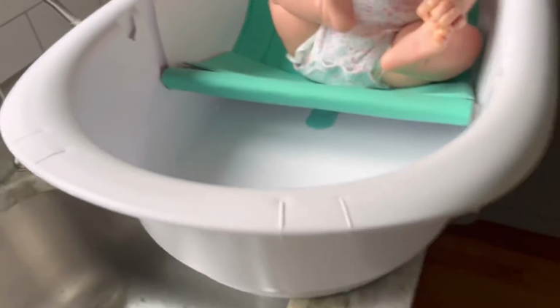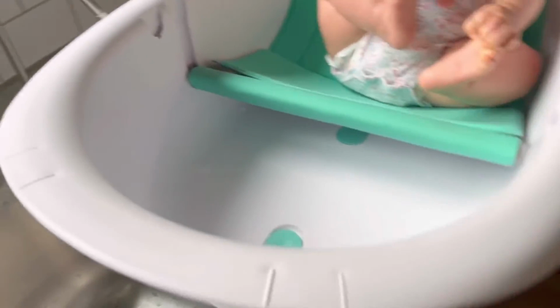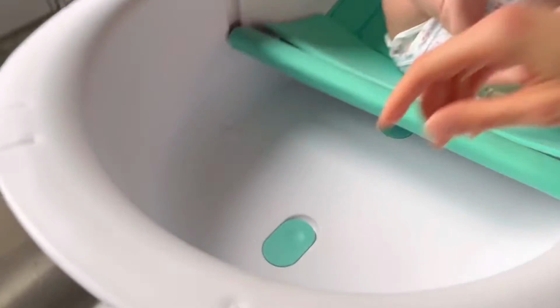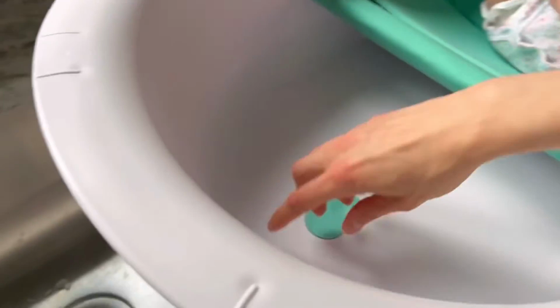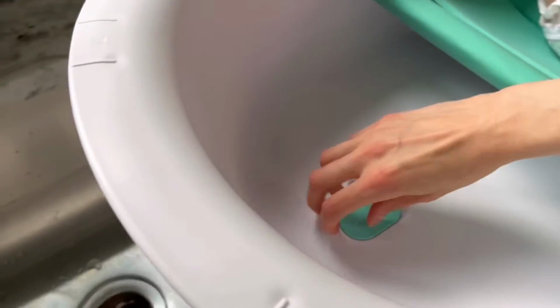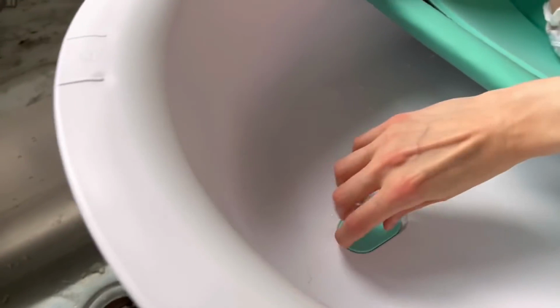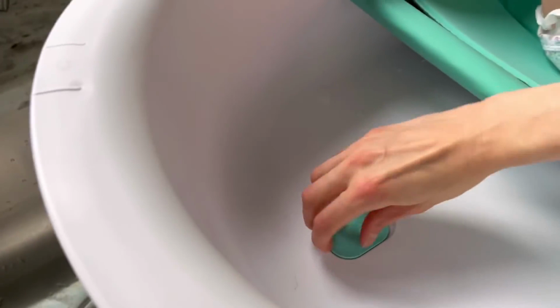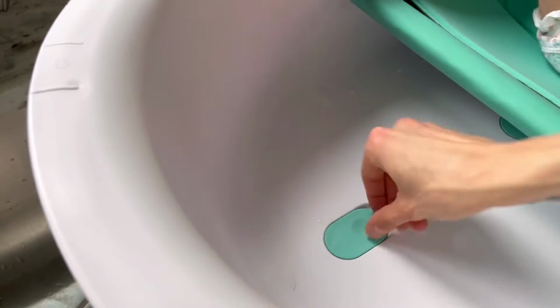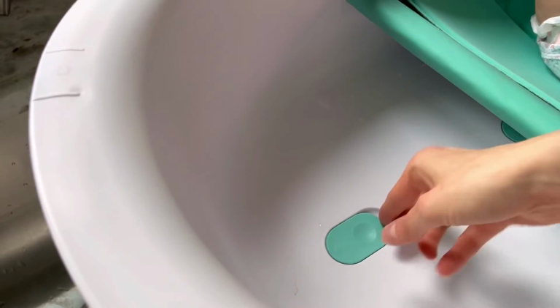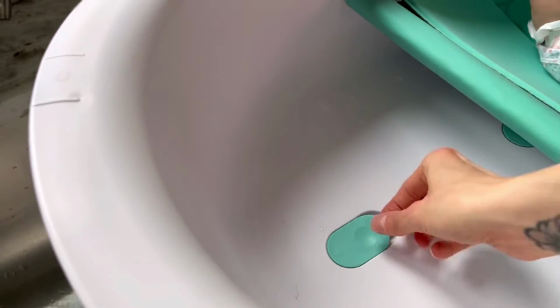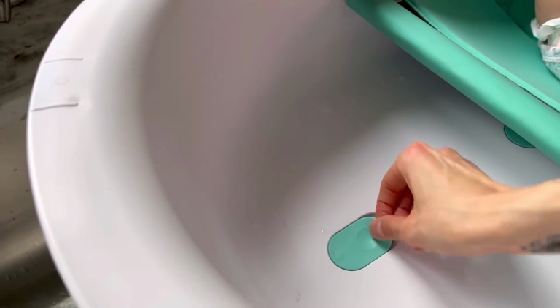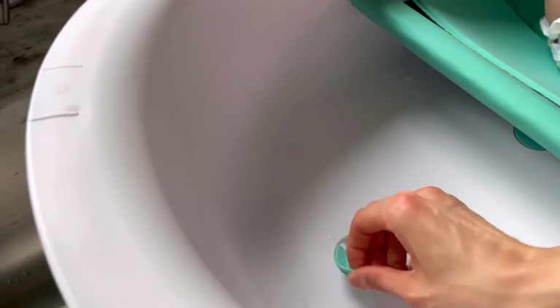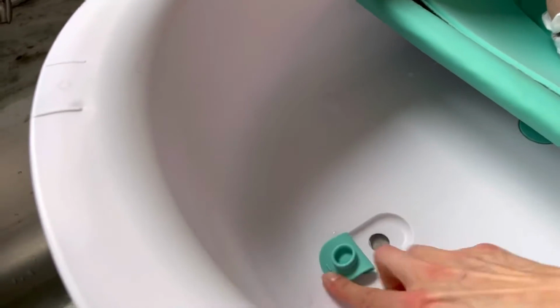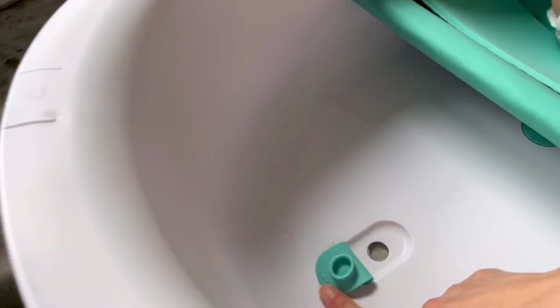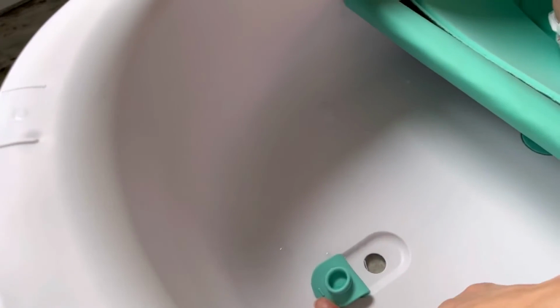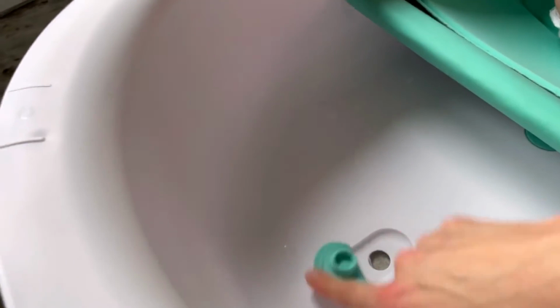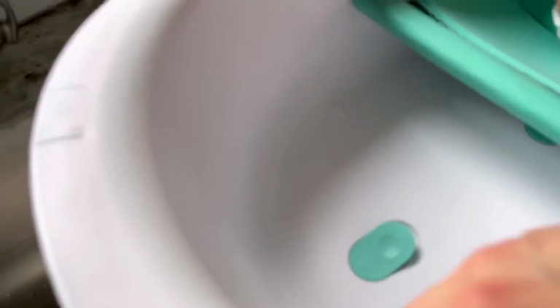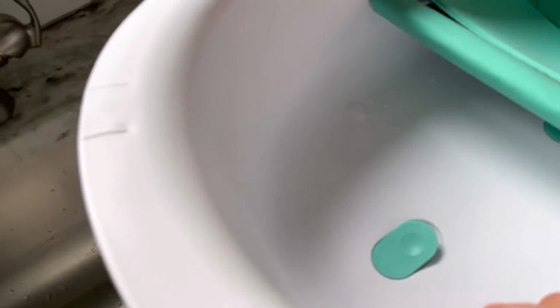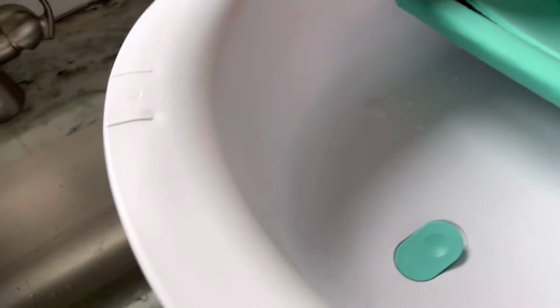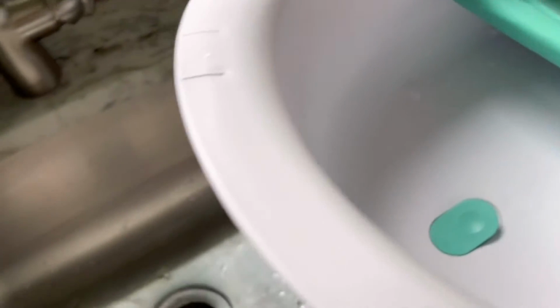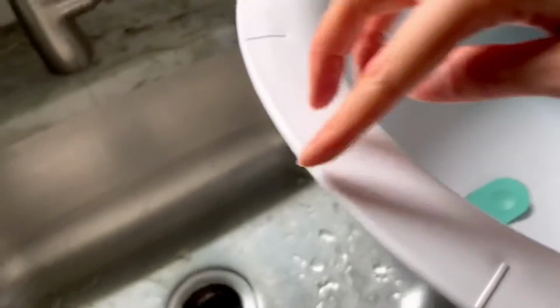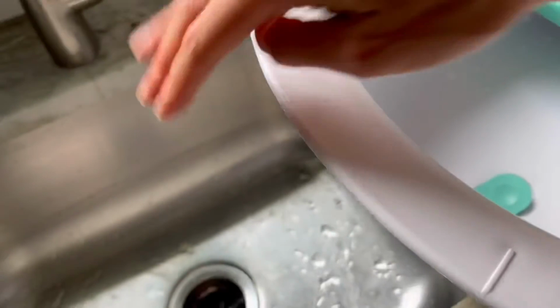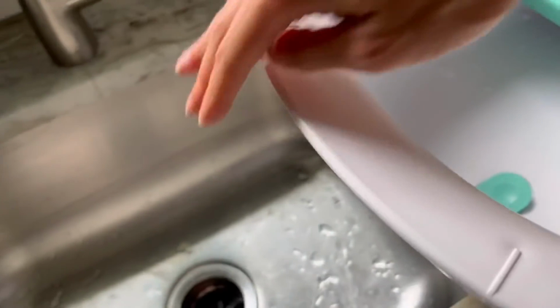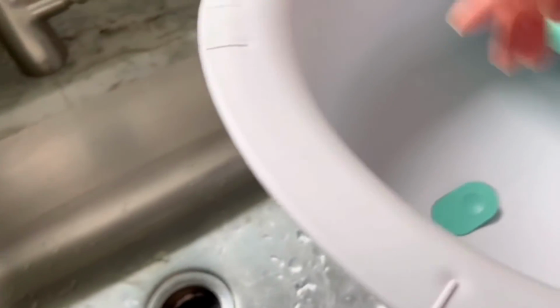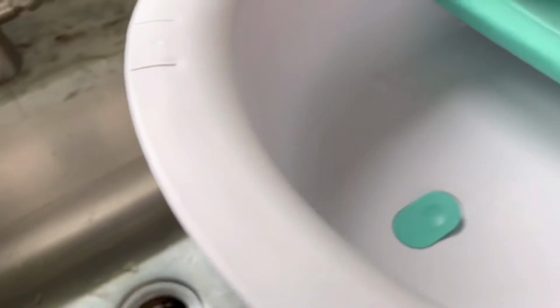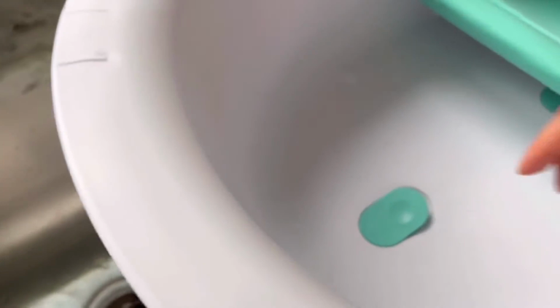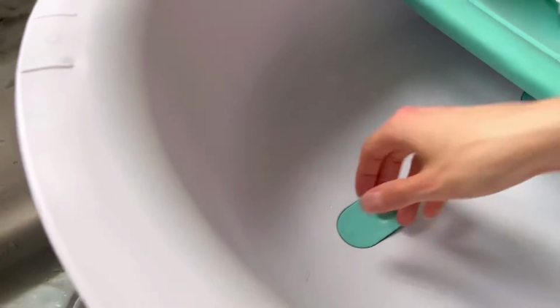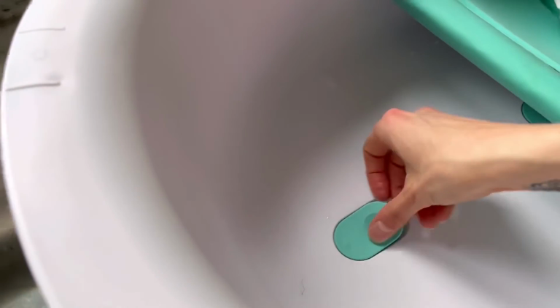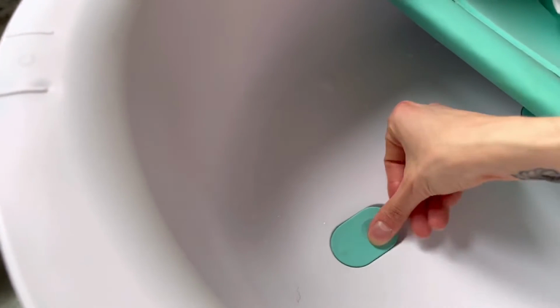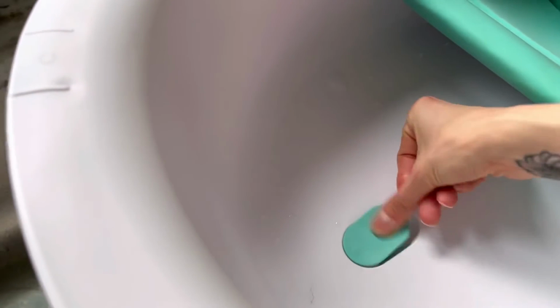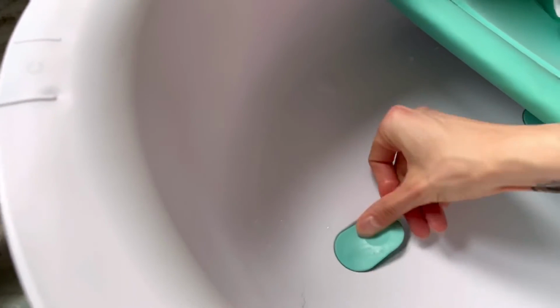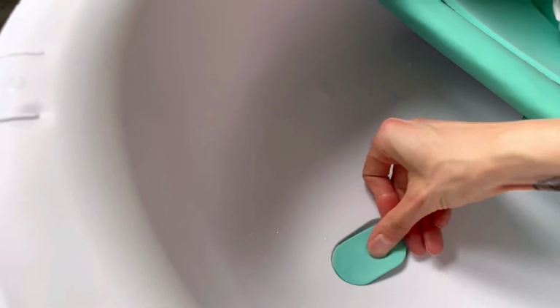There's also a little drain plug right here — if you pop this open, we just slide it over the sink and let it drain right into the sink, which is really convenient and nice.